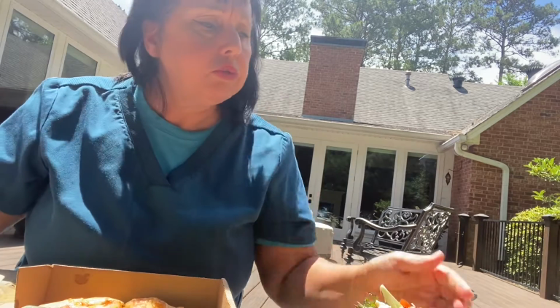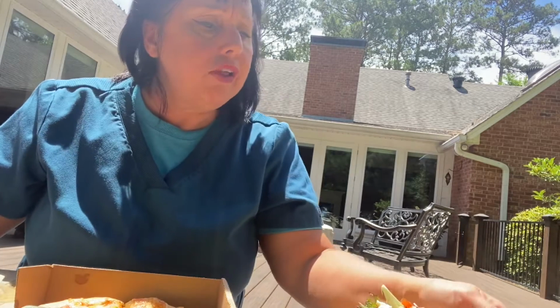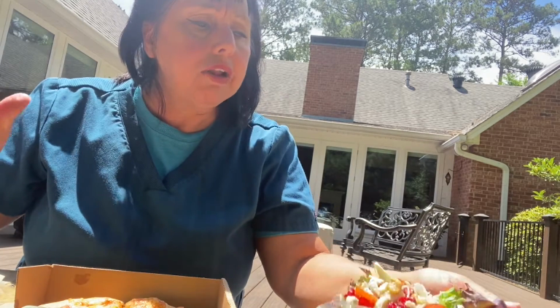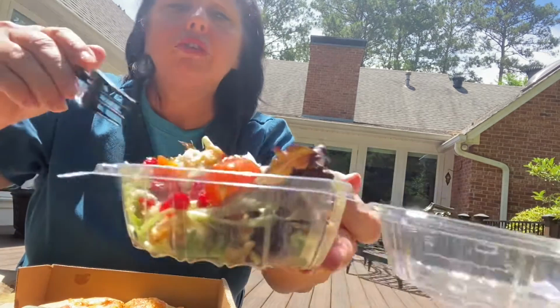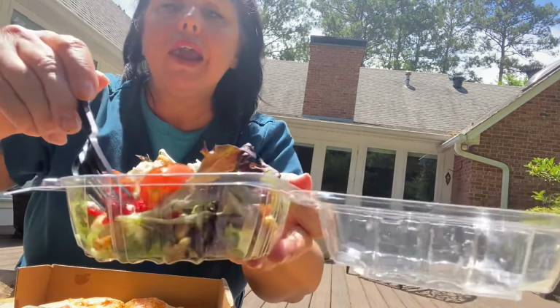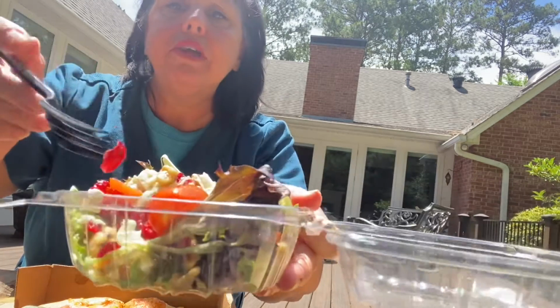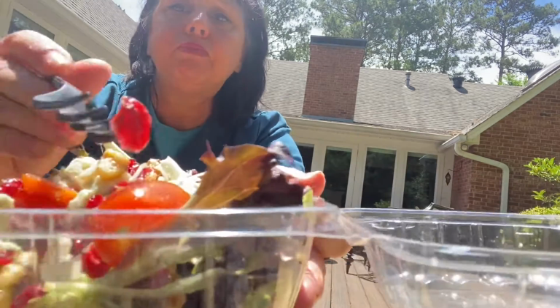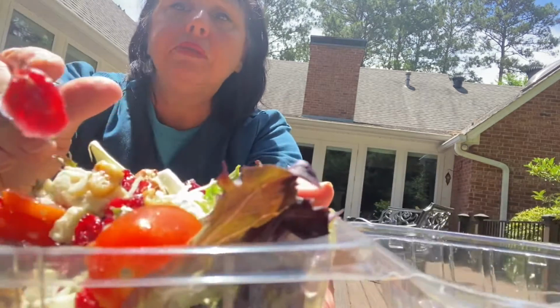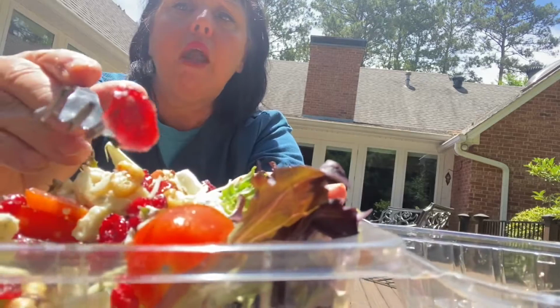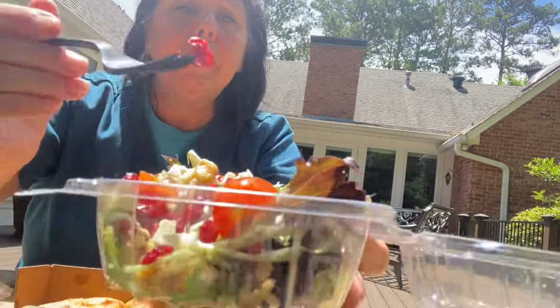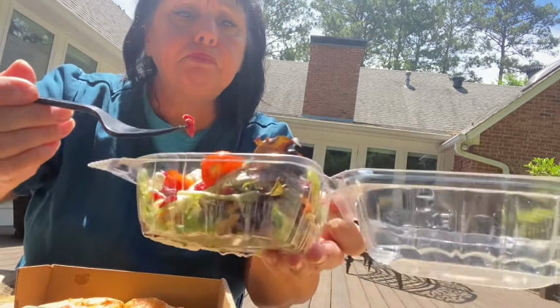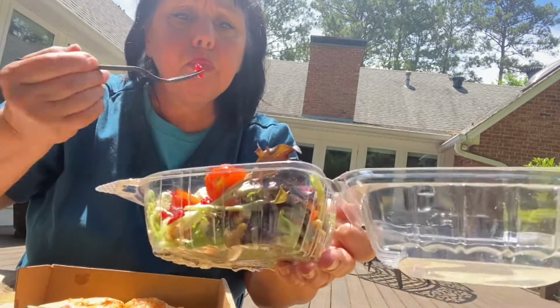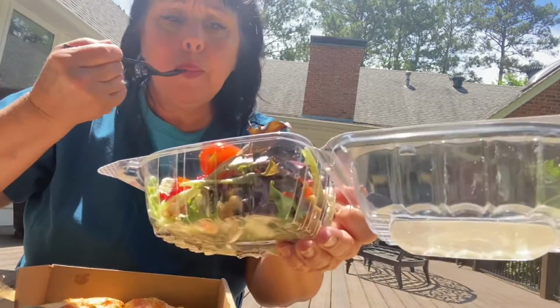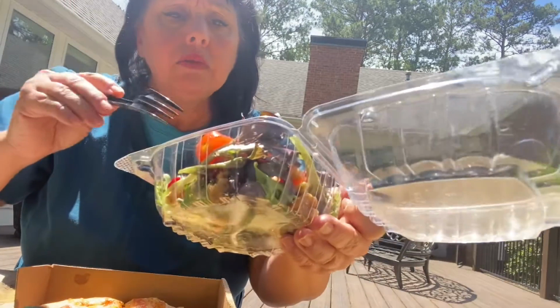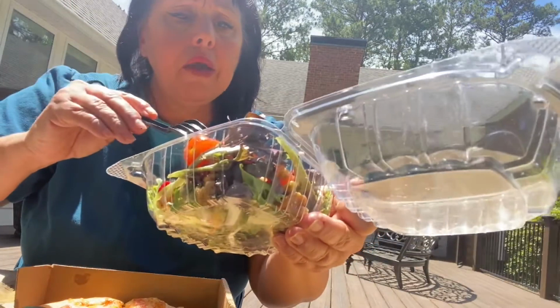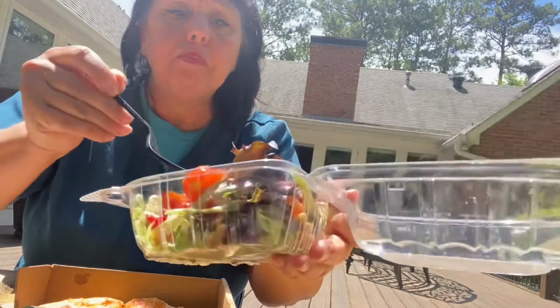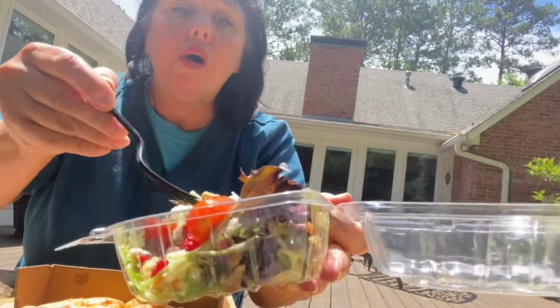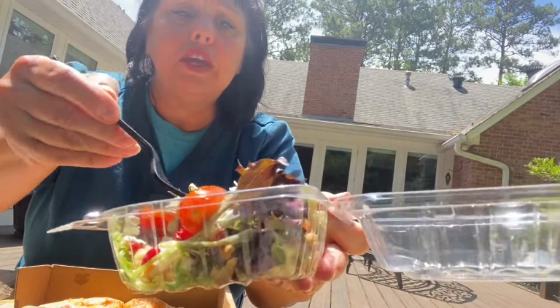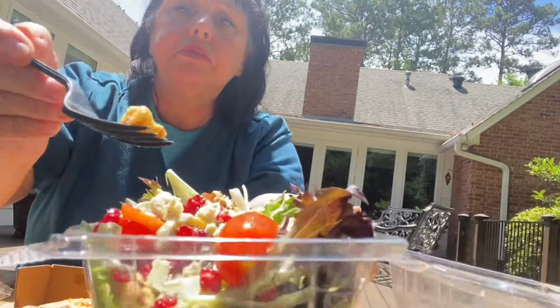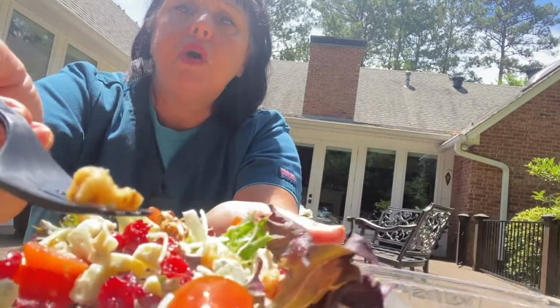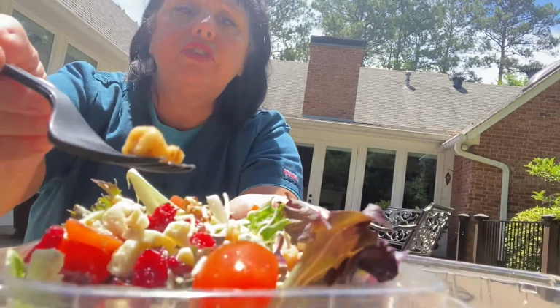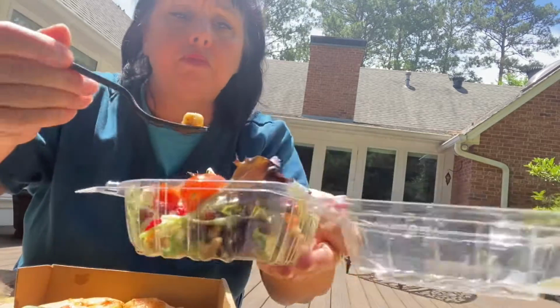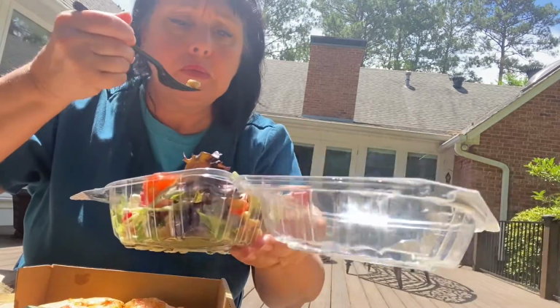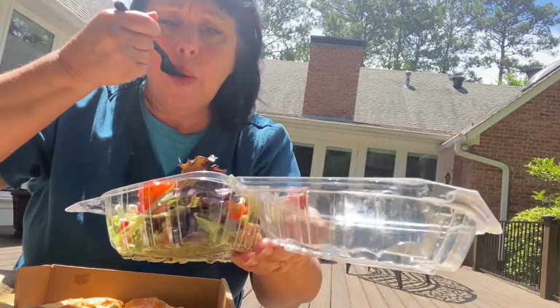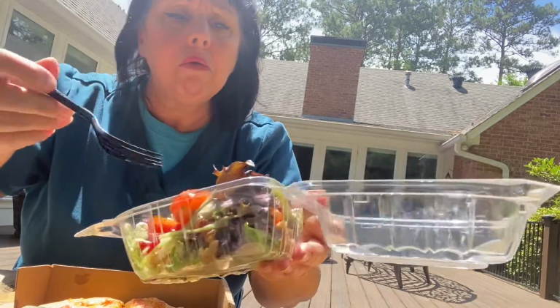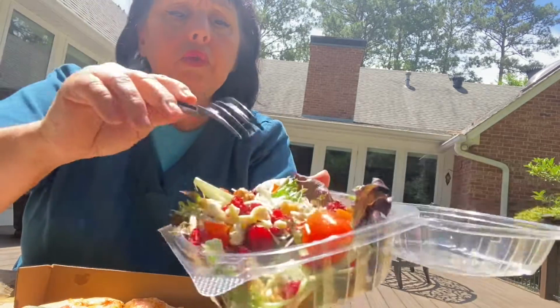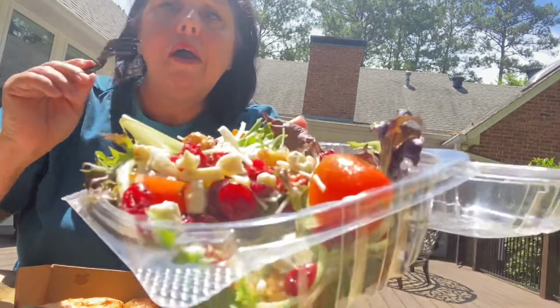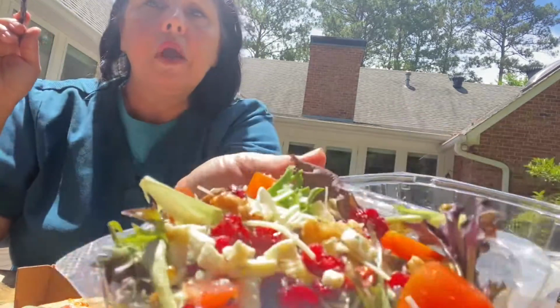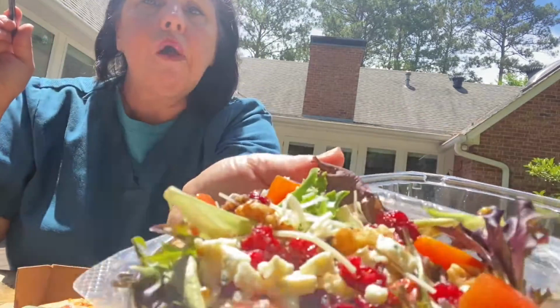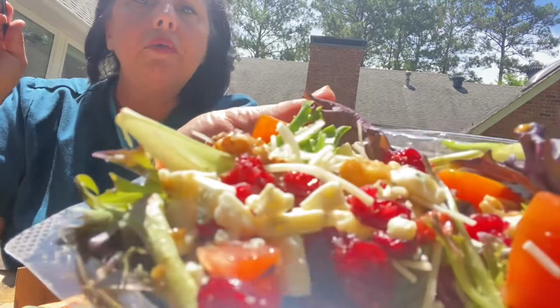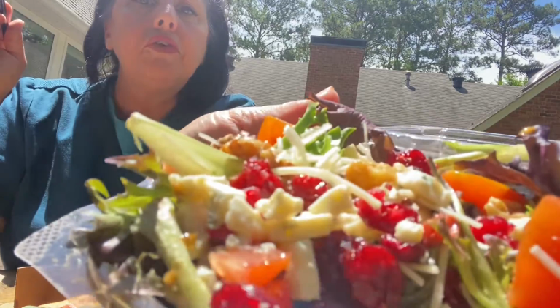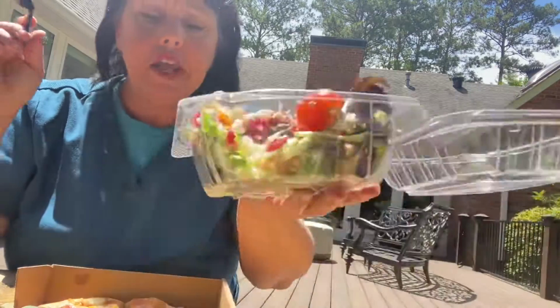Okay, let's try this salad. Like I said, it's got cranberries, and it's got walnuts in it — there's the walnuts — and arugula, and all that. I don't know if you can see it.